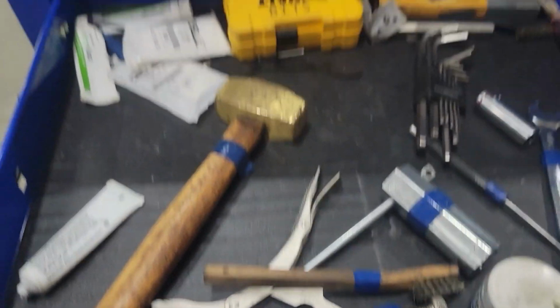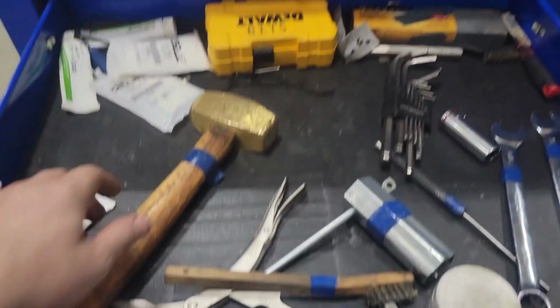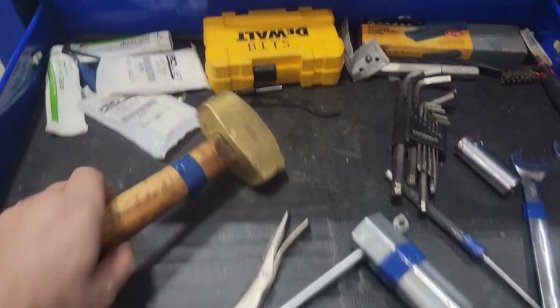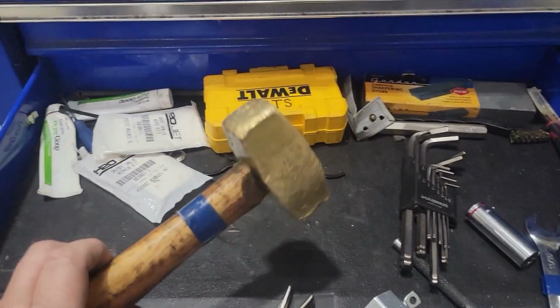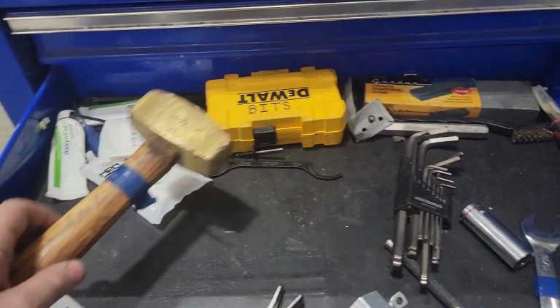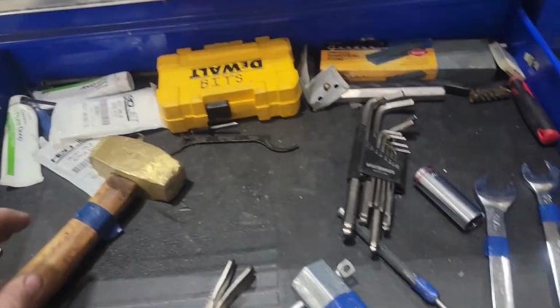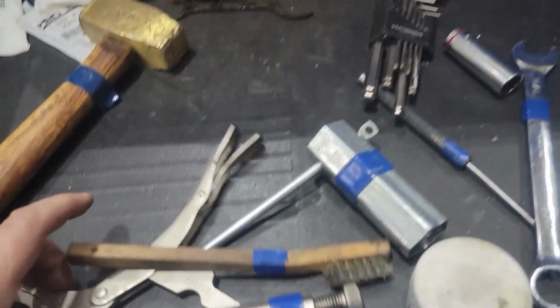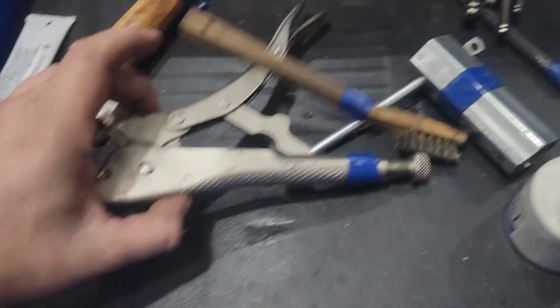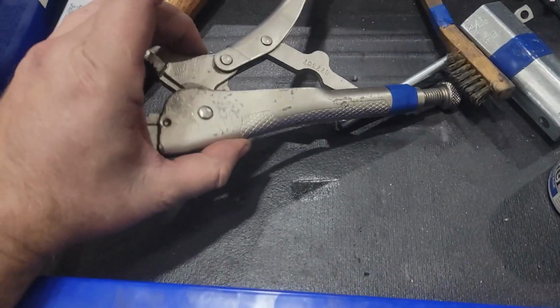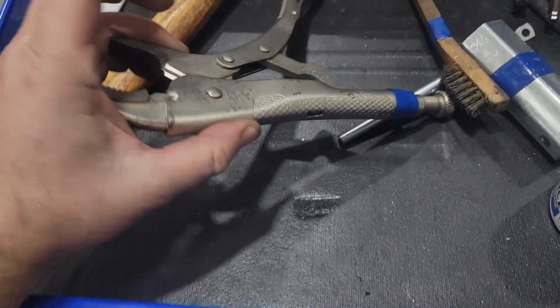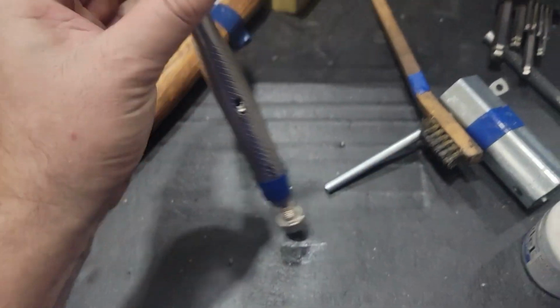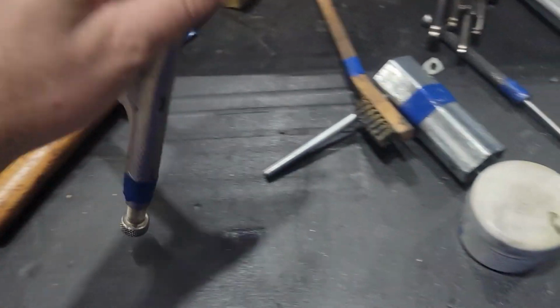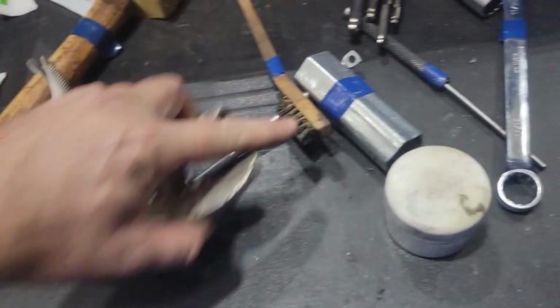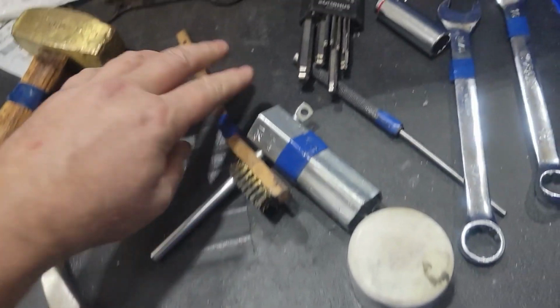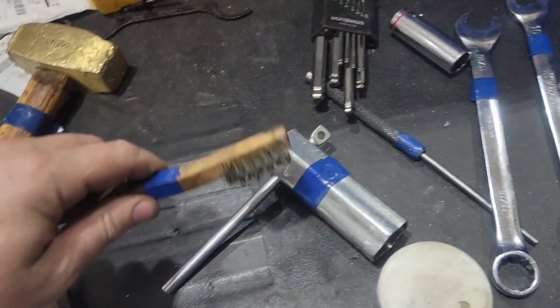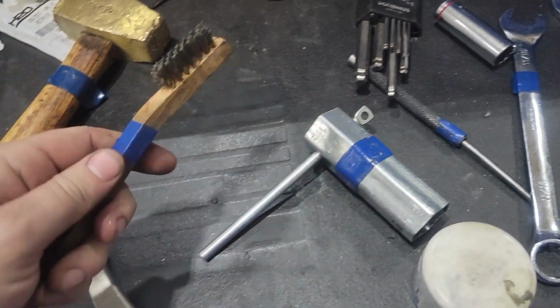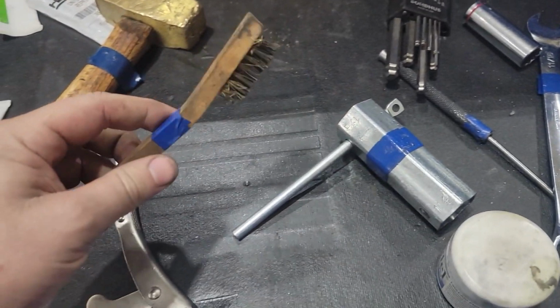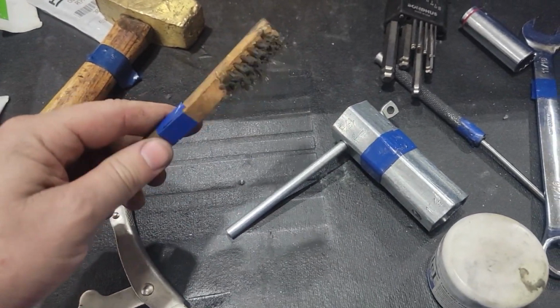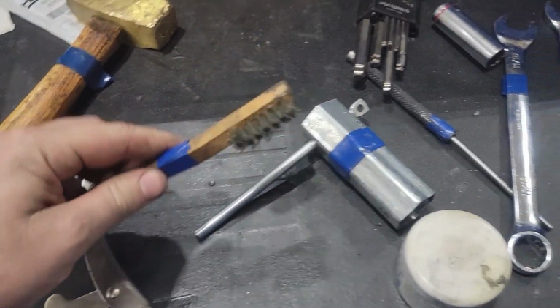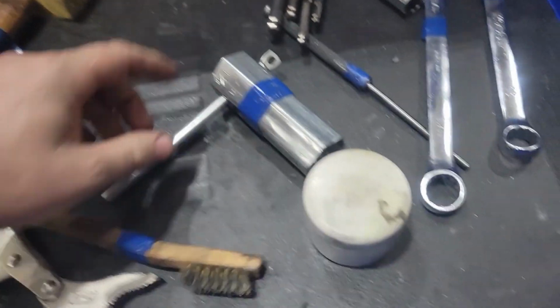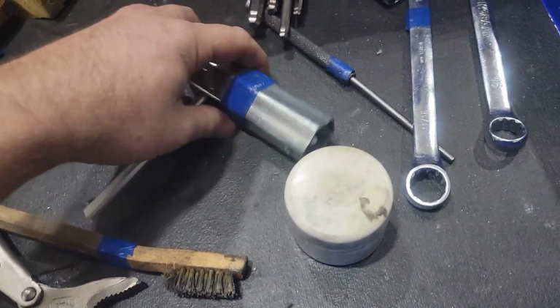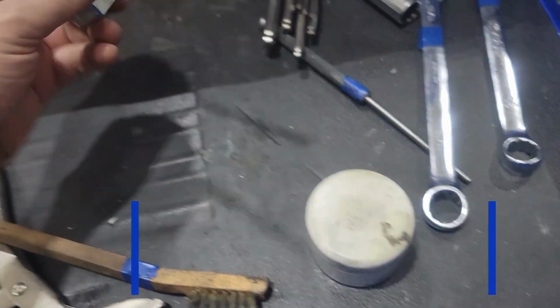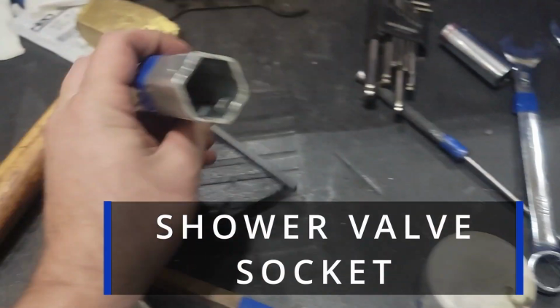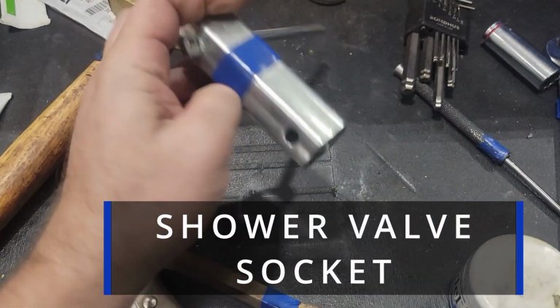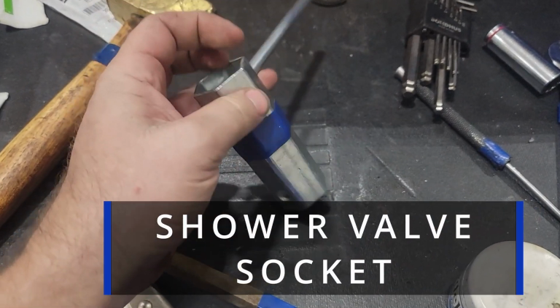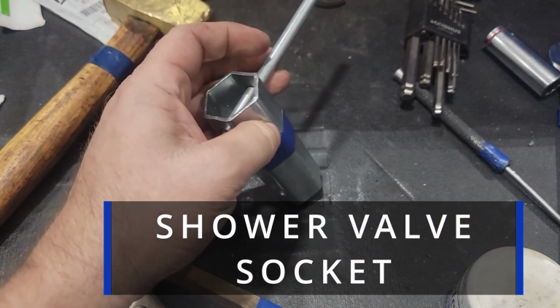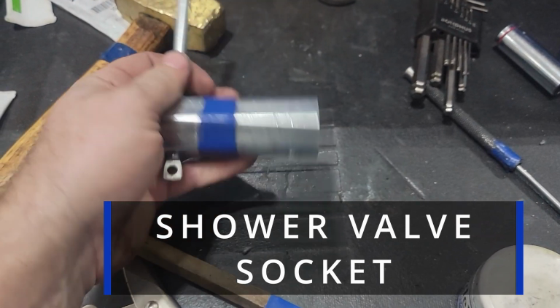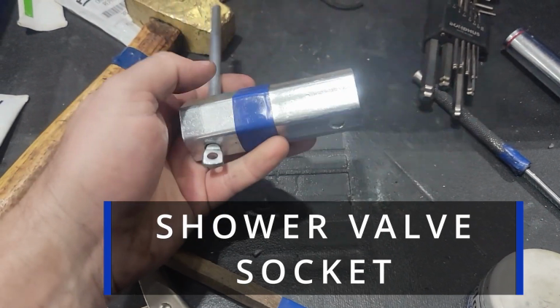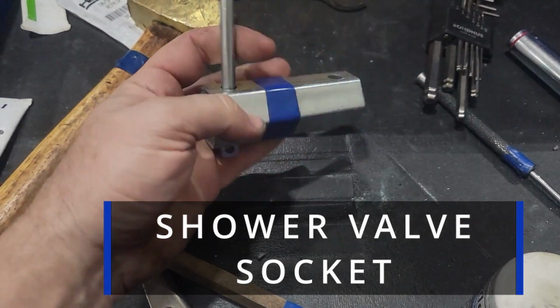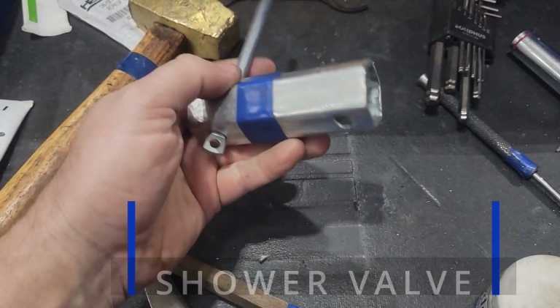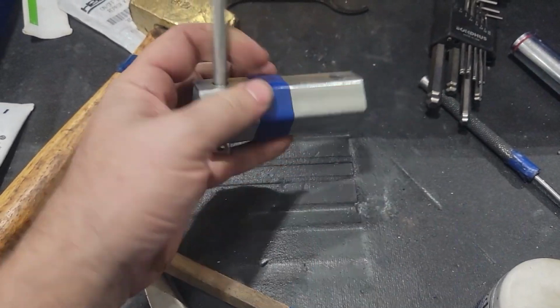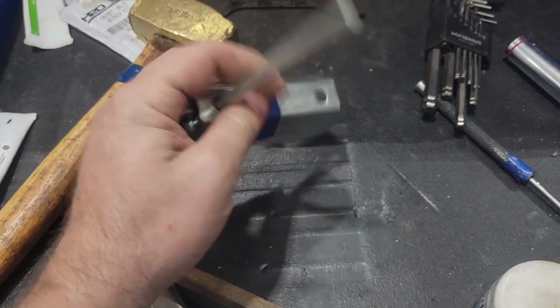Brass hammer — that comes in handy all the time, nice grip. A little brass brush. And this is a little sink socket that fits on one of our pieces of equipment, so I use that specifically for that.